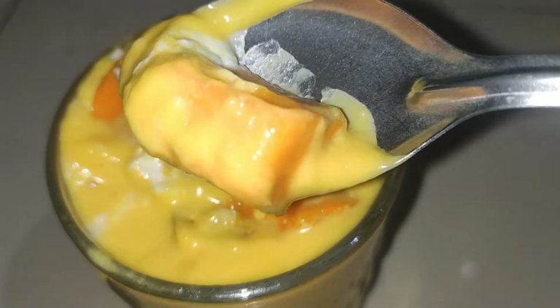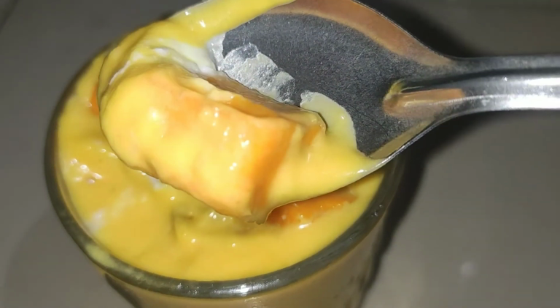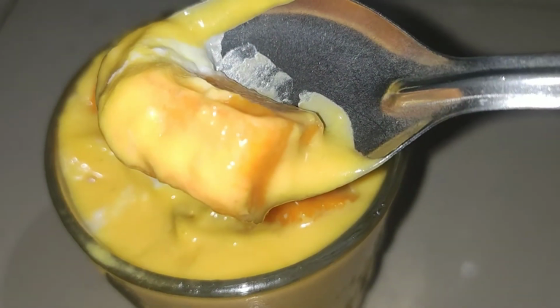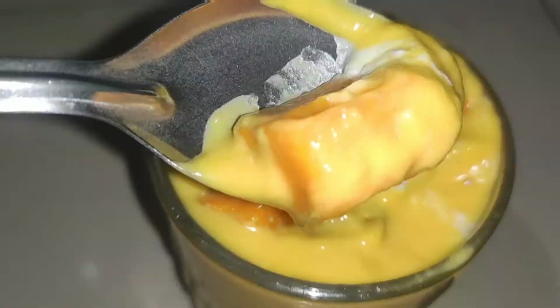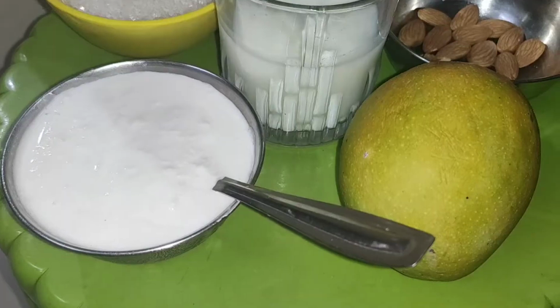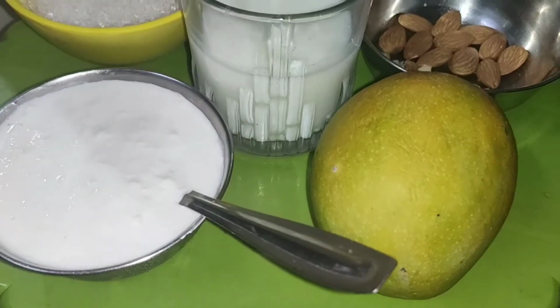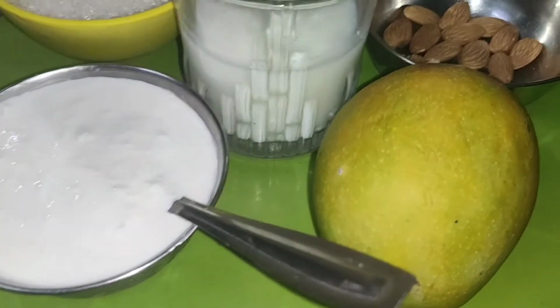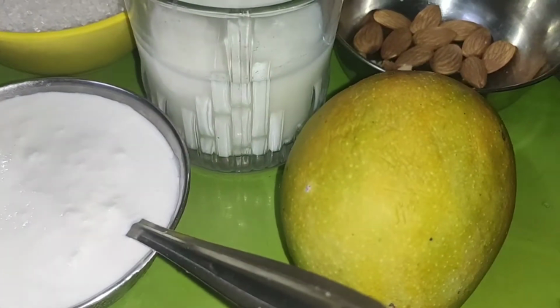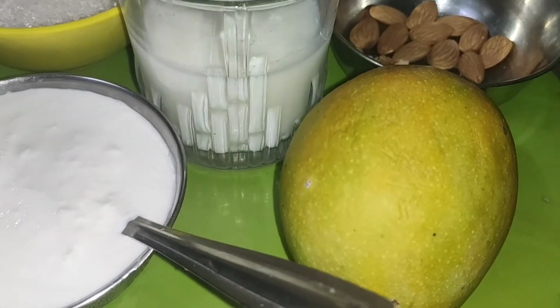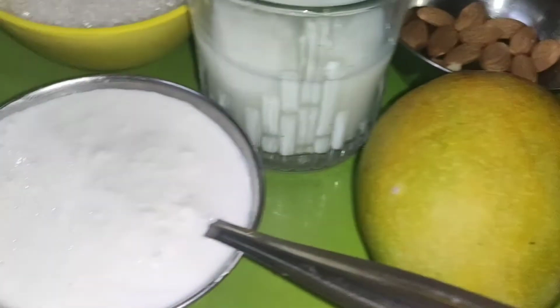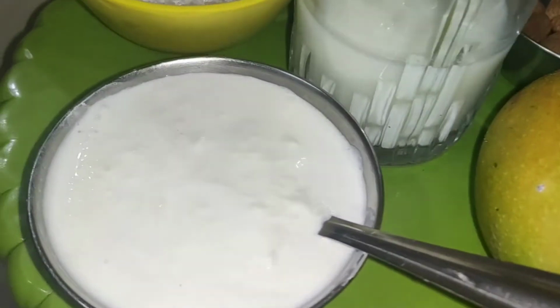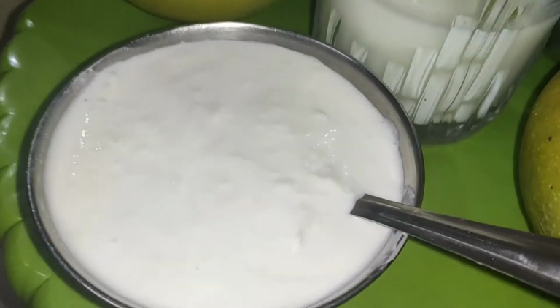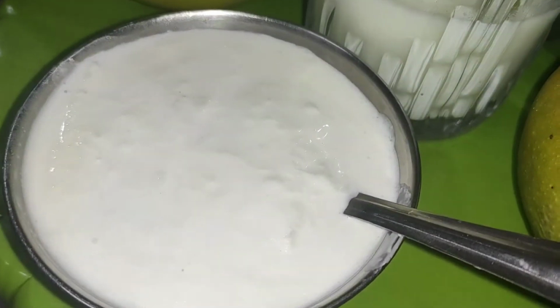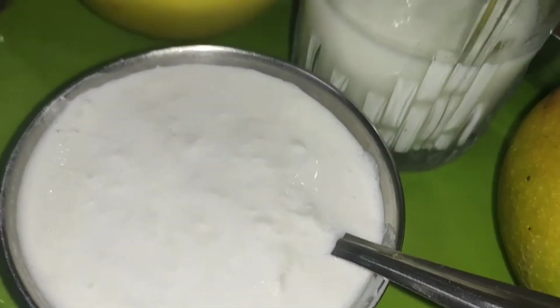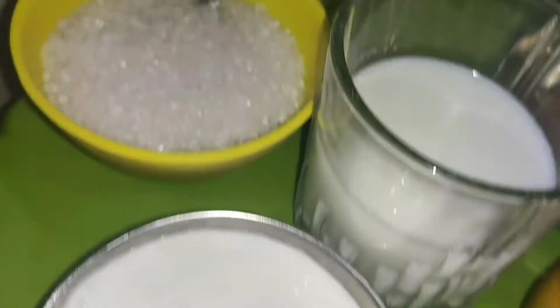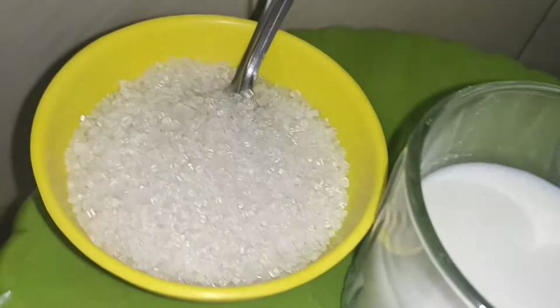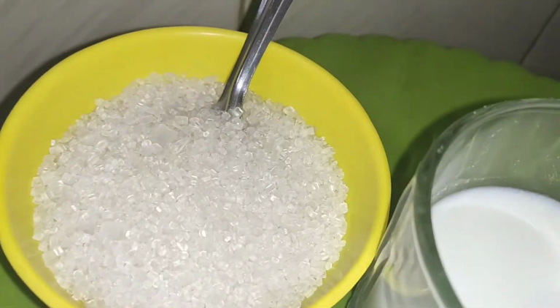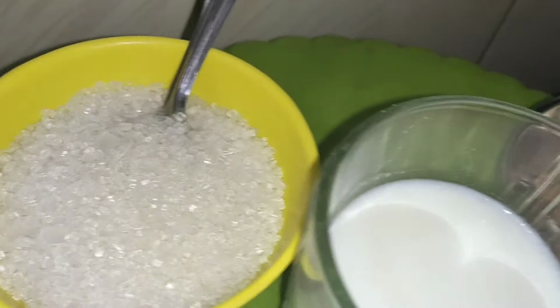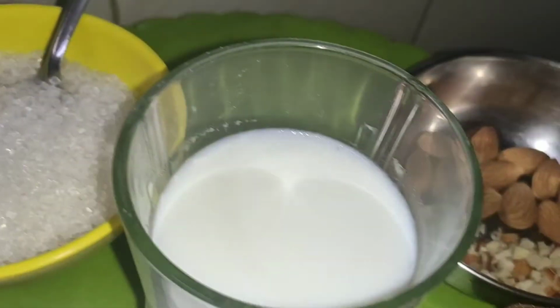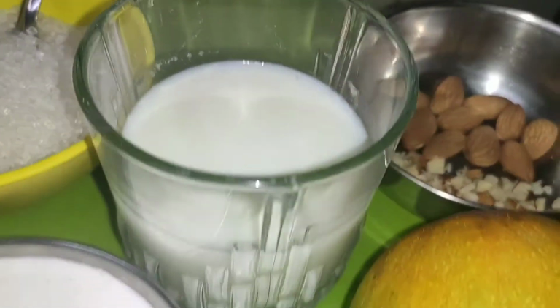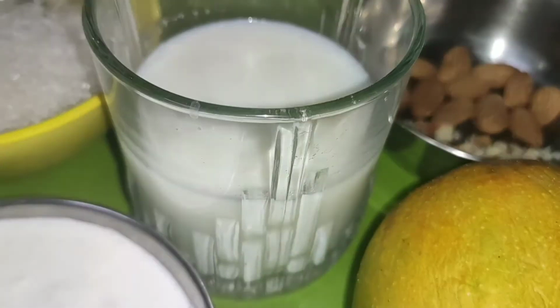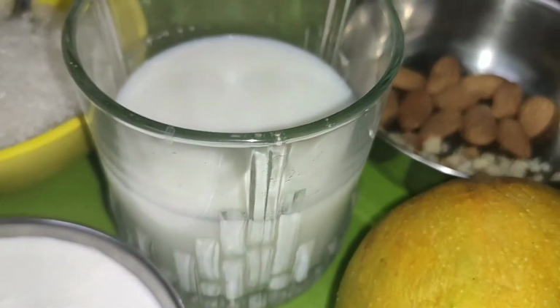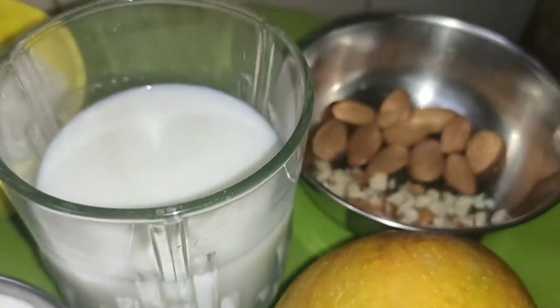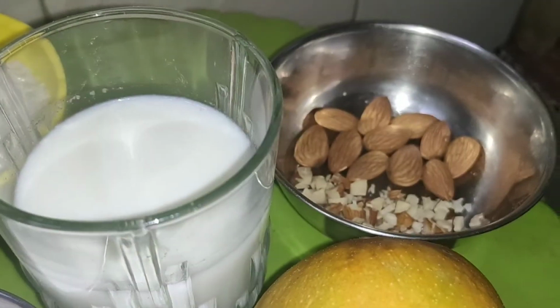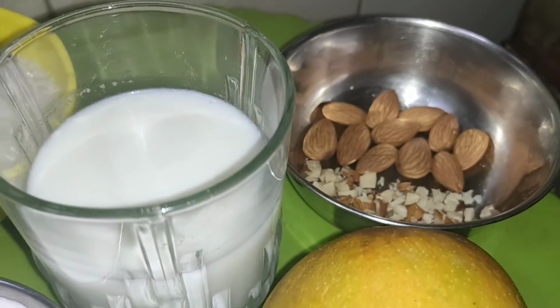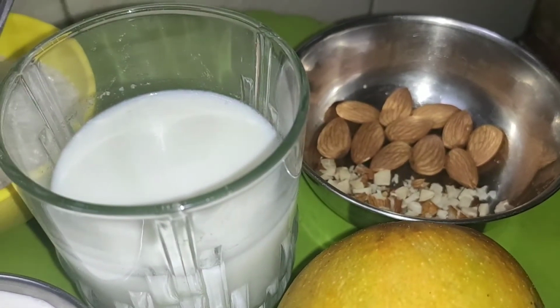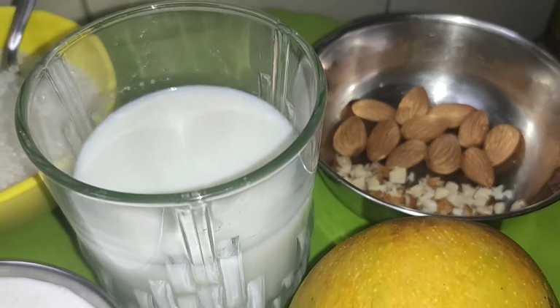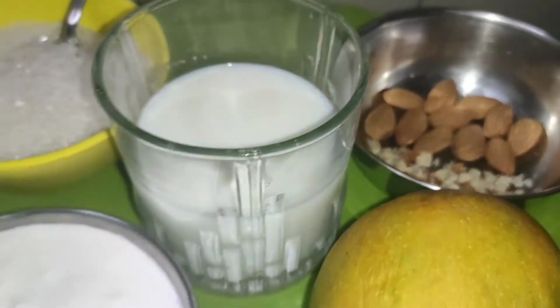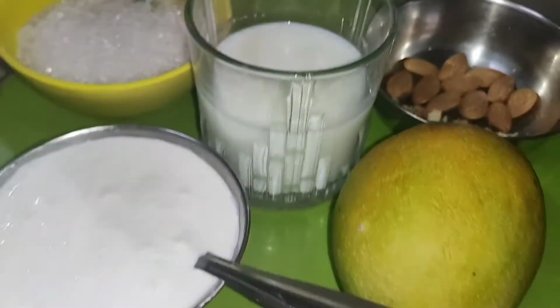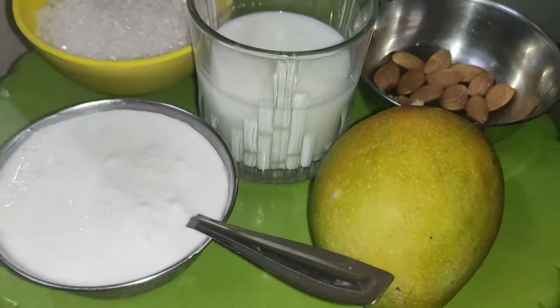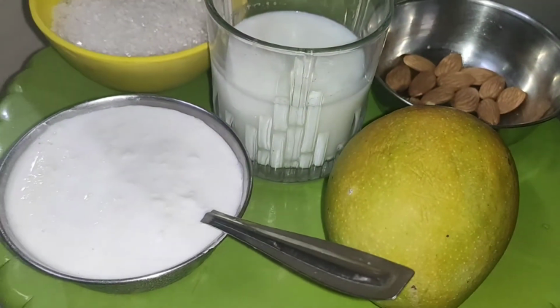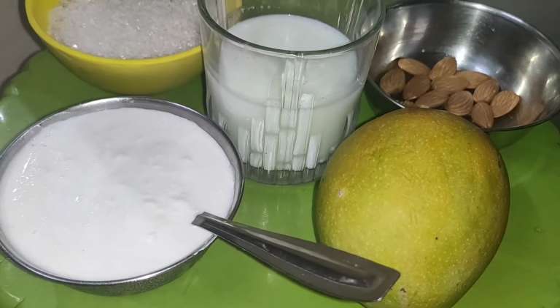It looks very tasty. For this, I have picked one mango. This is milk, sugar, half glass milk and almonds.